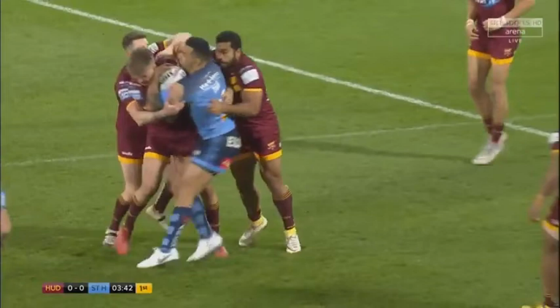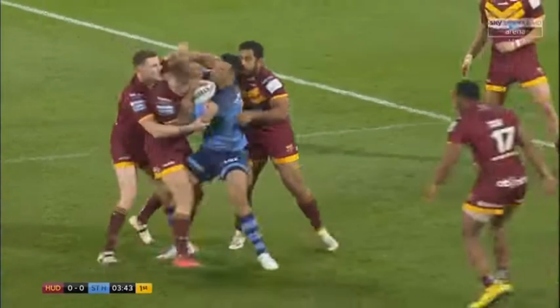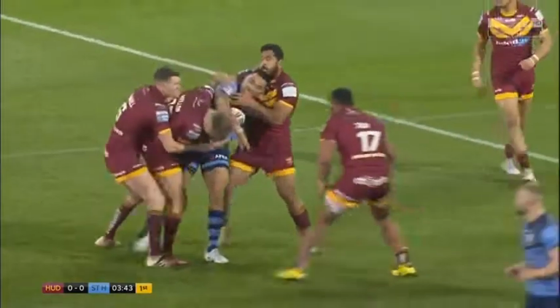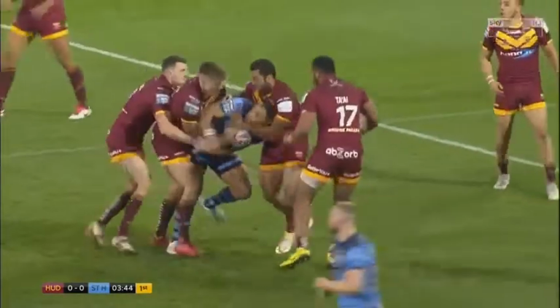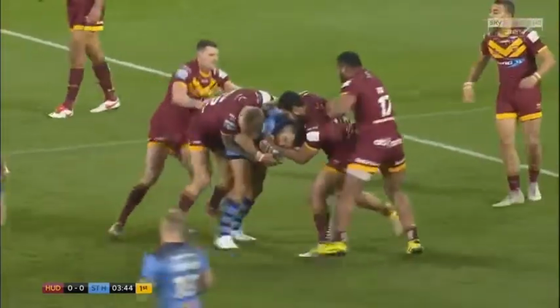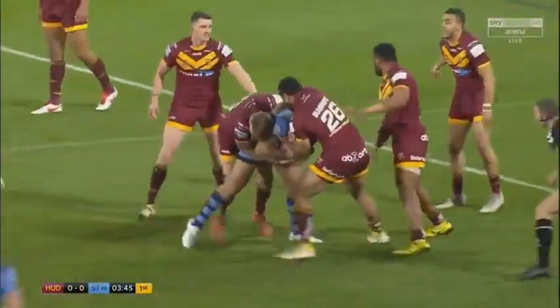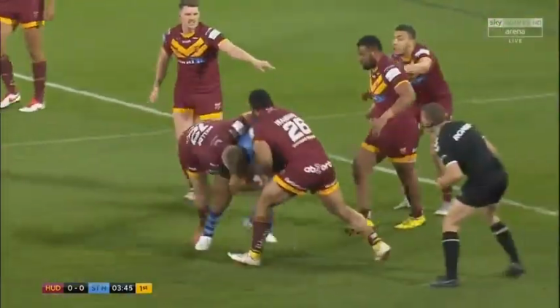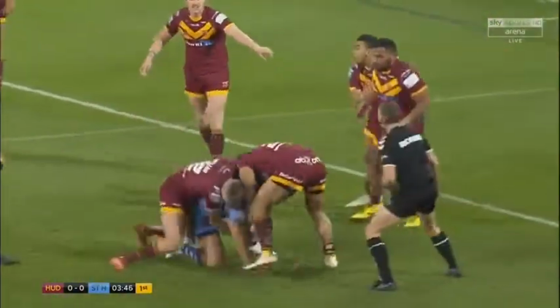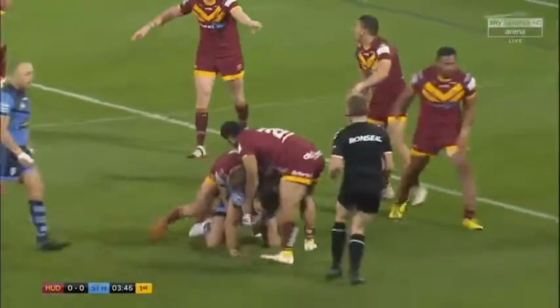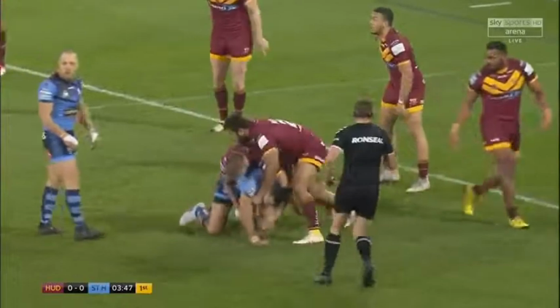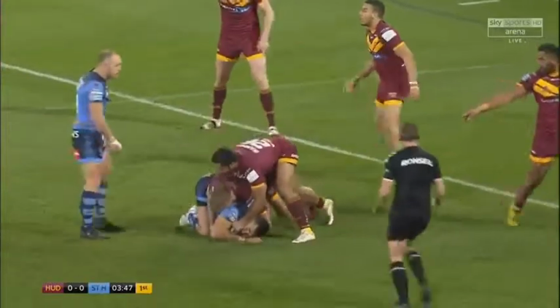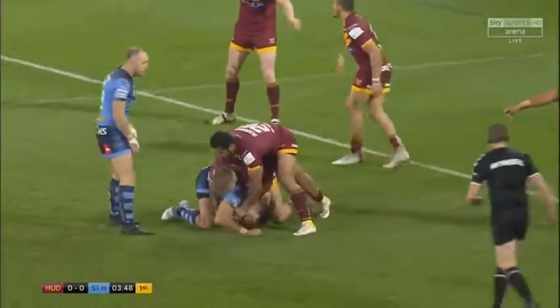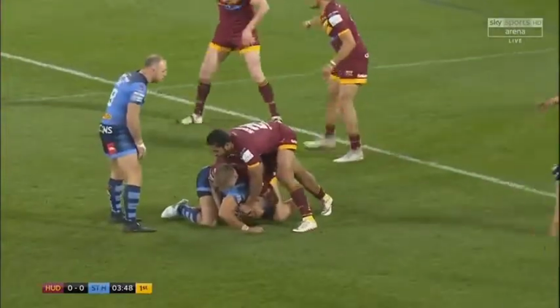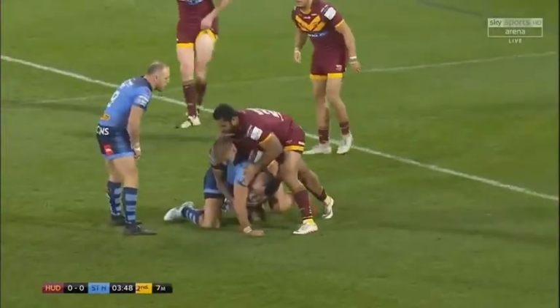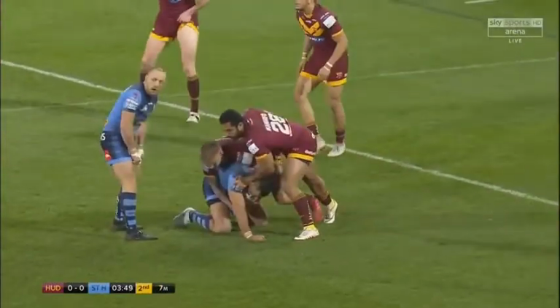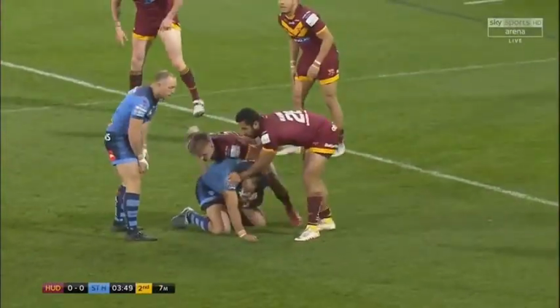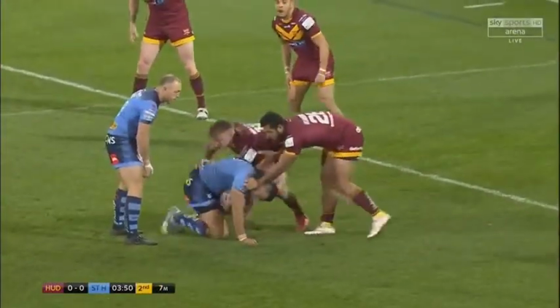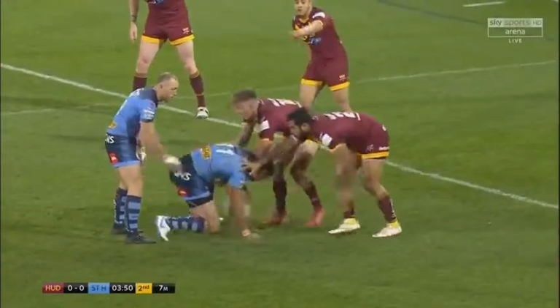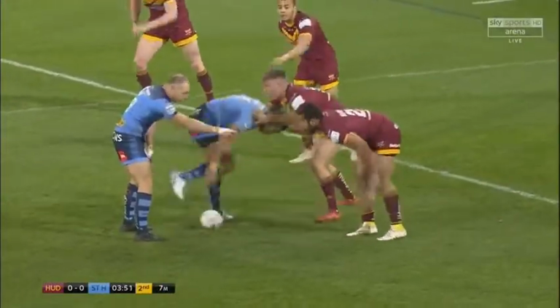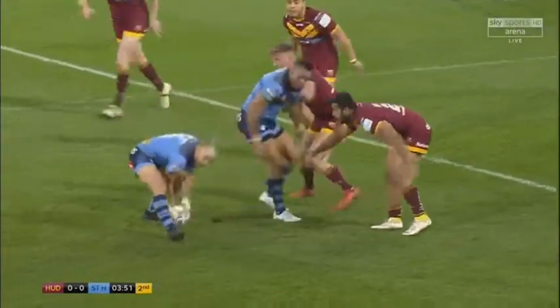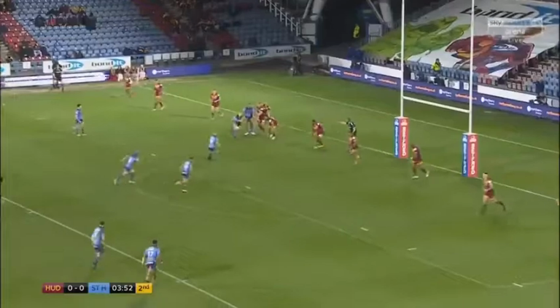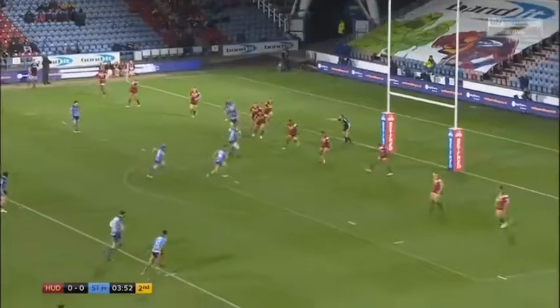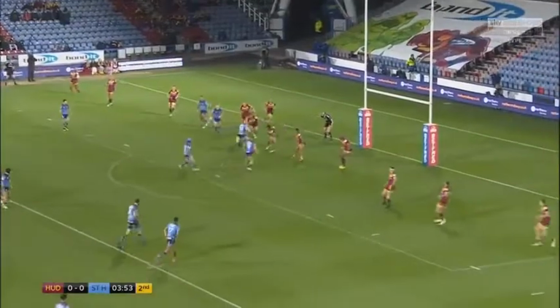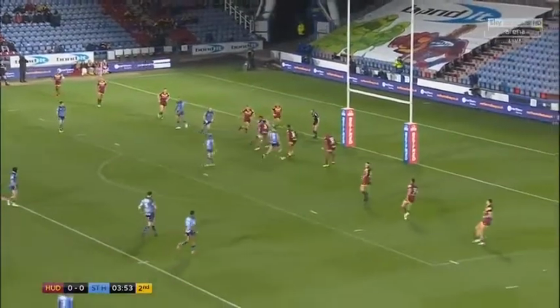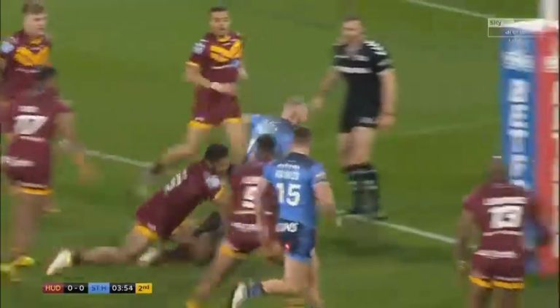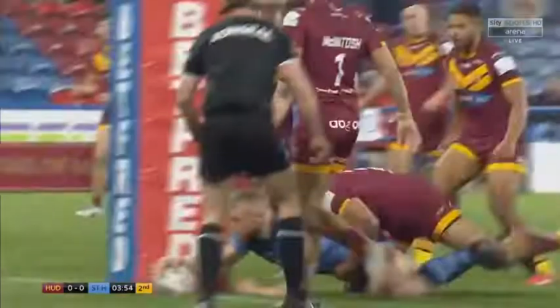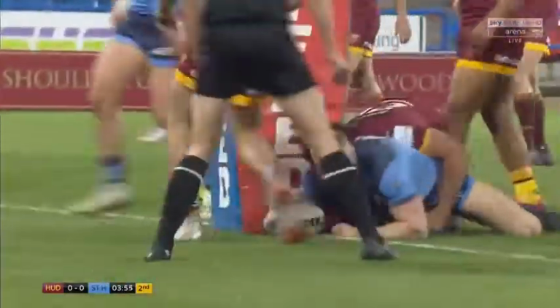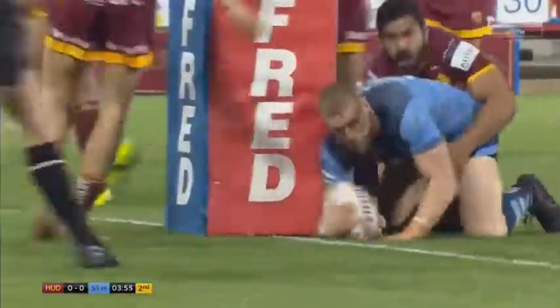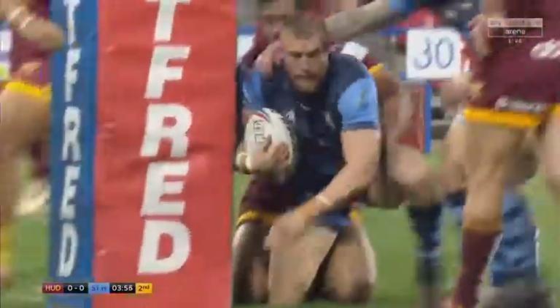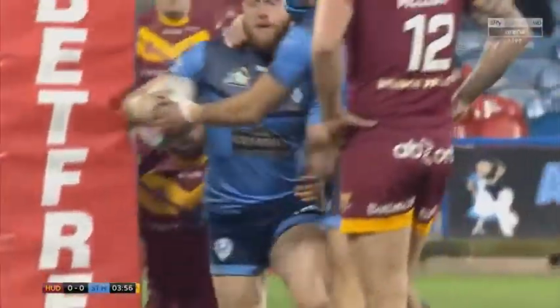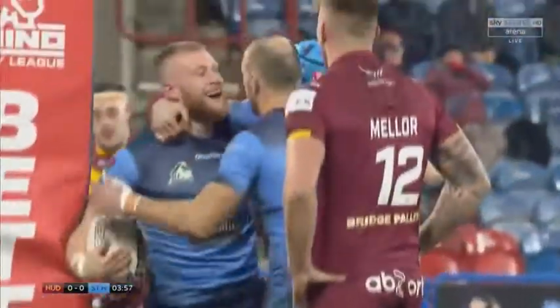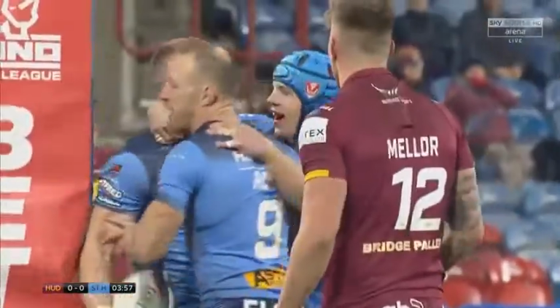Once again, he's got Roby behind. Ries the pass to Luke Thompson. Luke Thompson is over for the try.